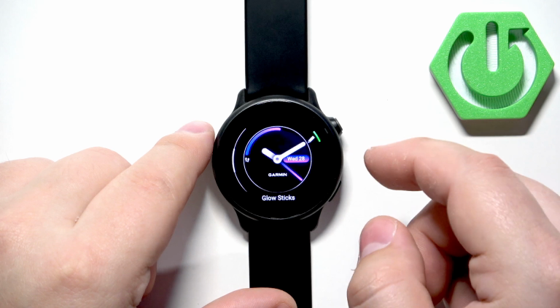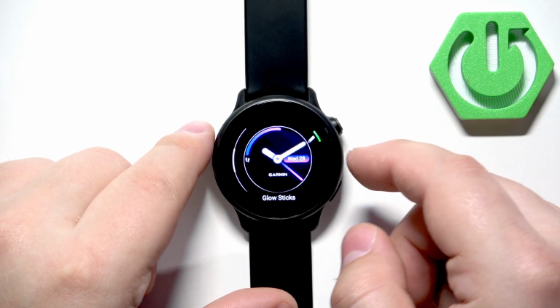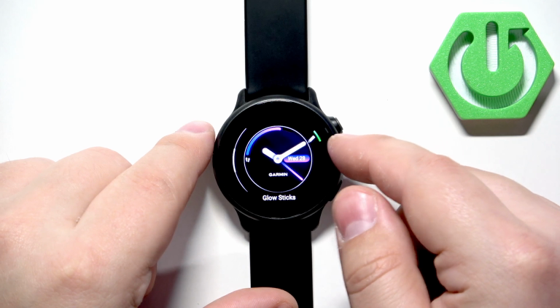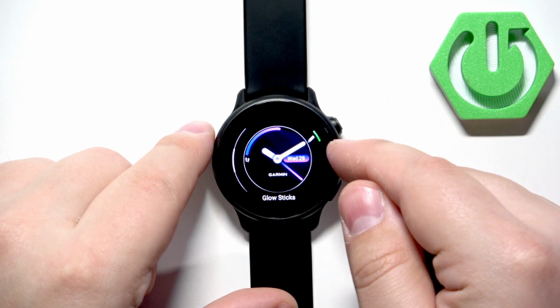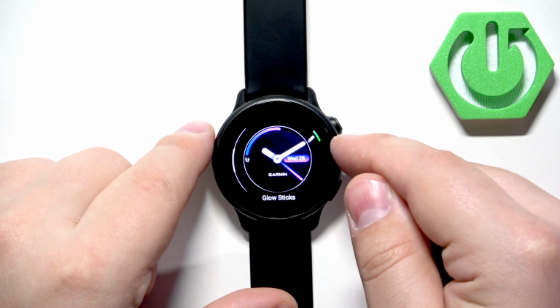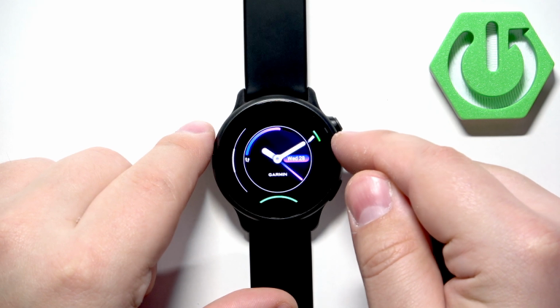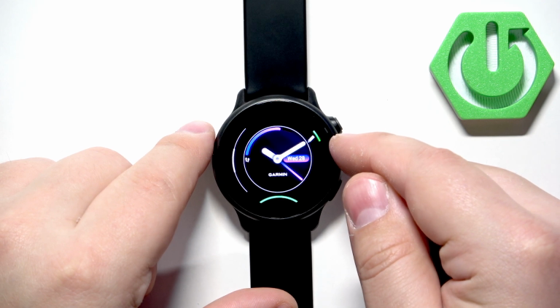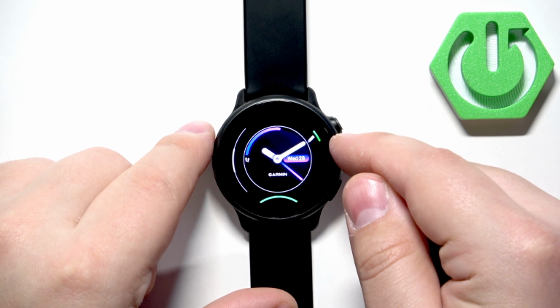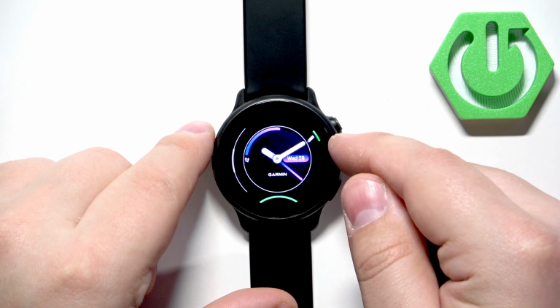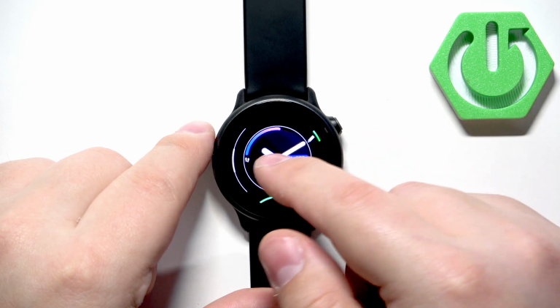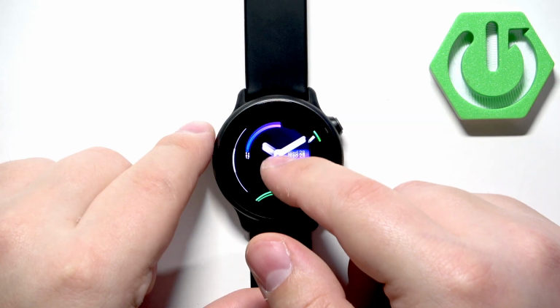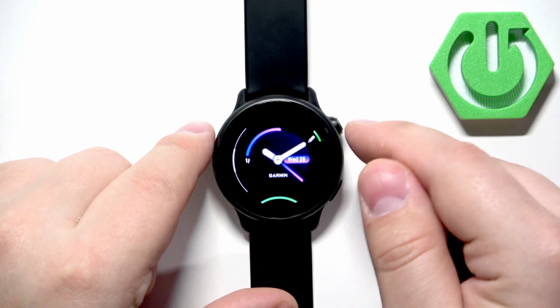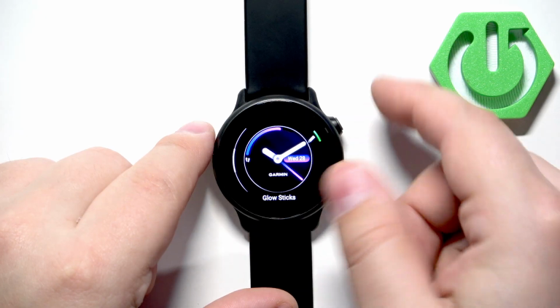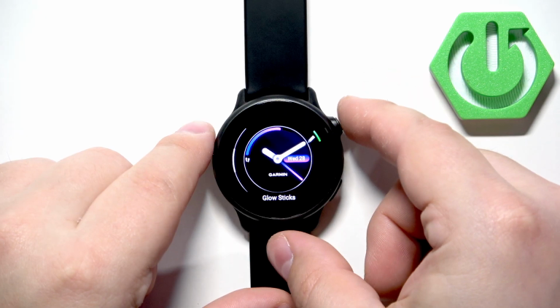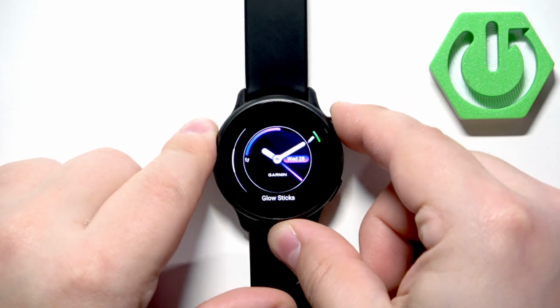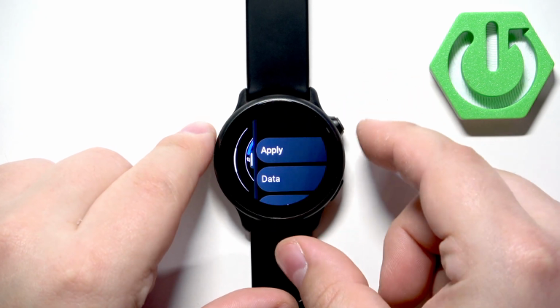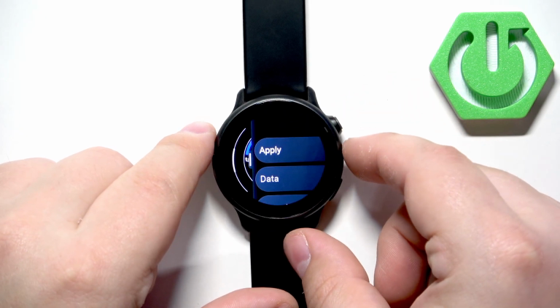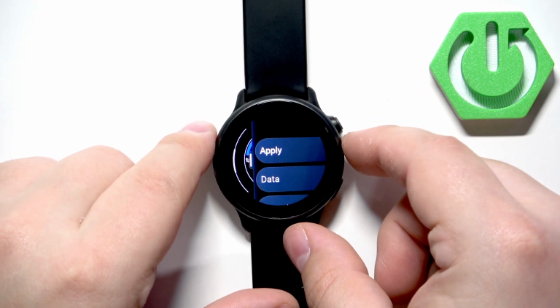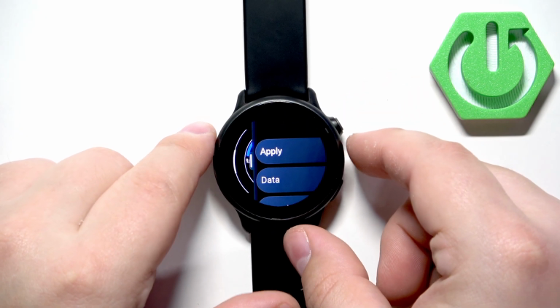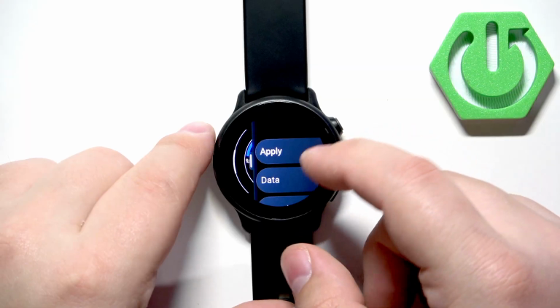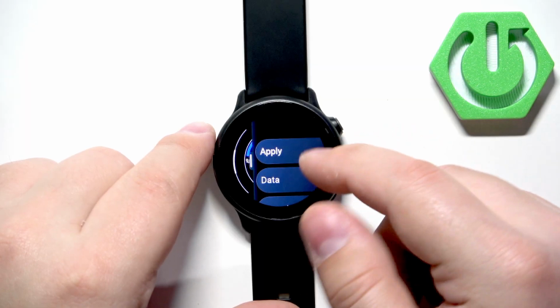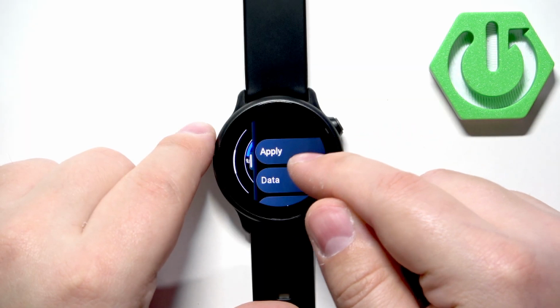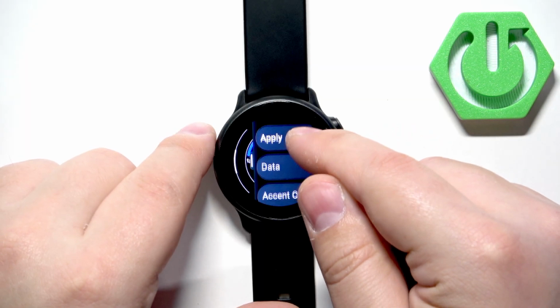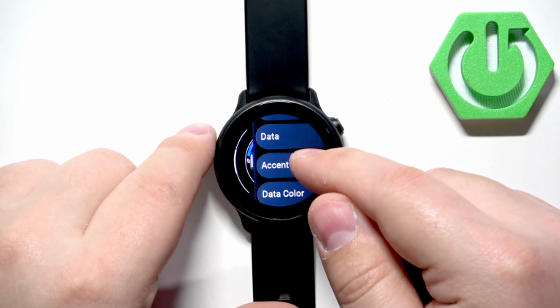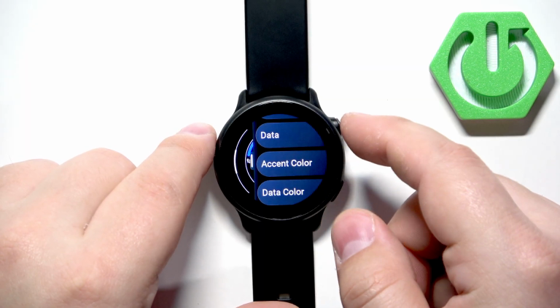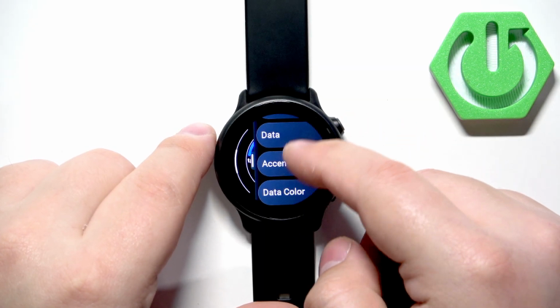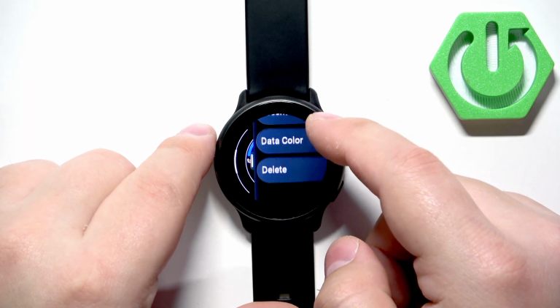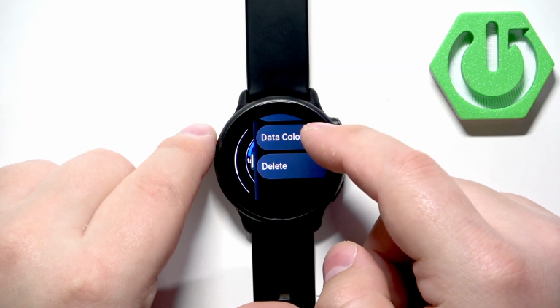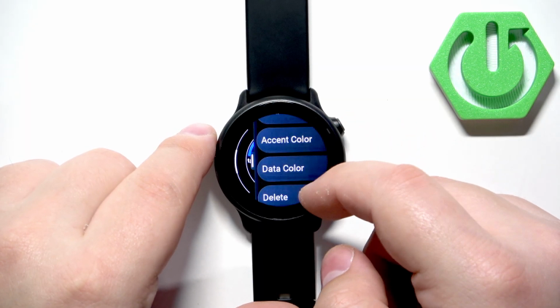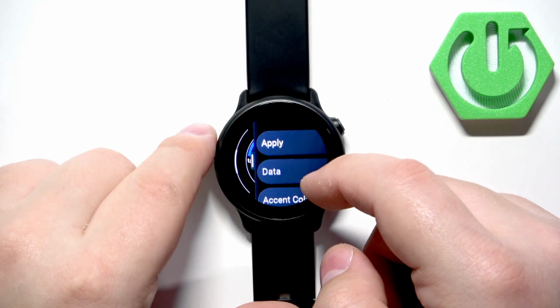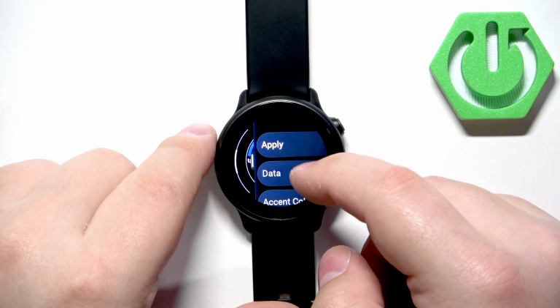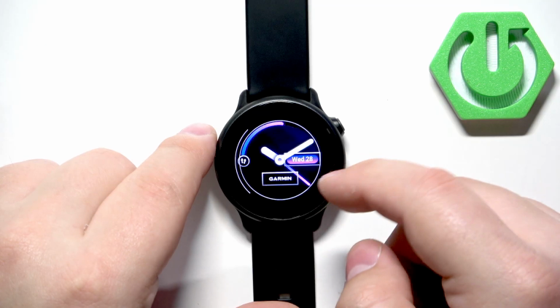You can also edit the watch faces. Open the watch face option, tap on Watch Face, and then instead of tapping on the watch face, press the upper button to open the edit menu. Here you have options for Applied Data, Accent Color, and Data Color.